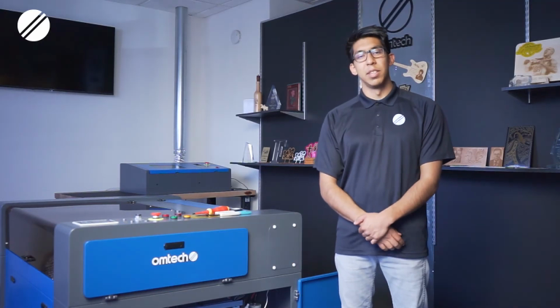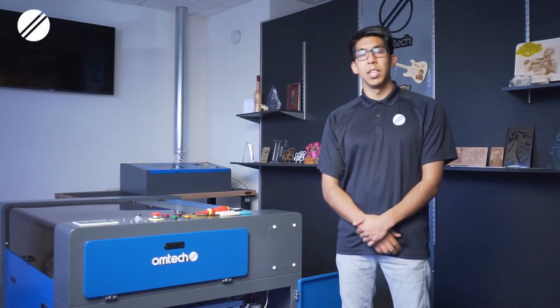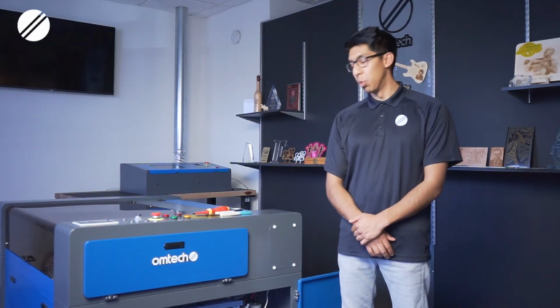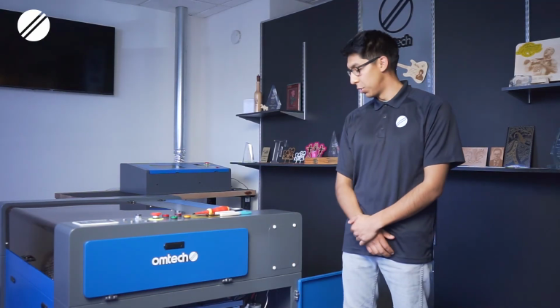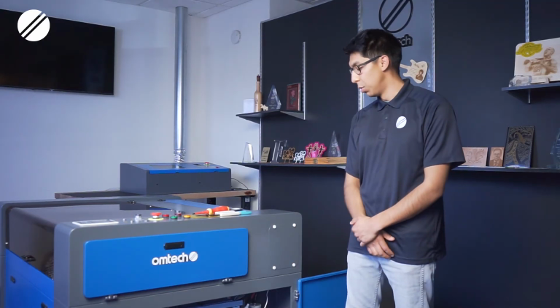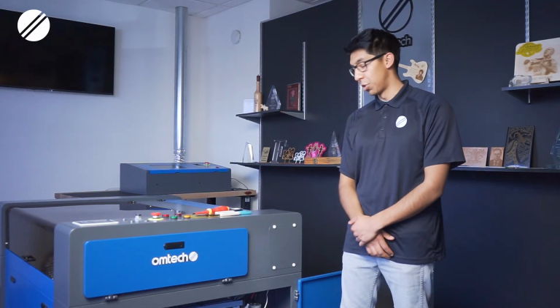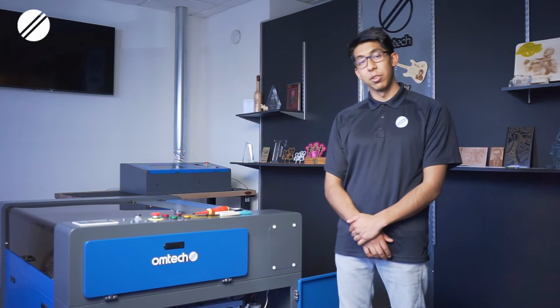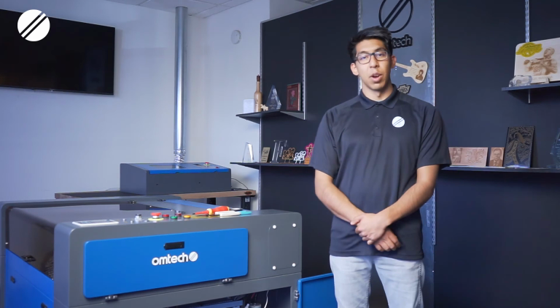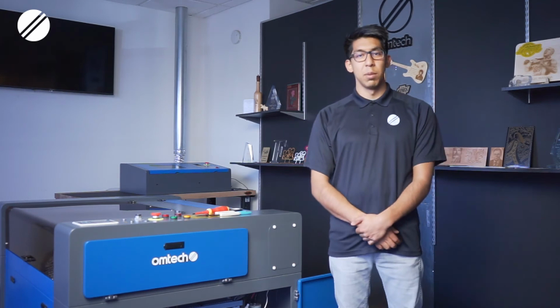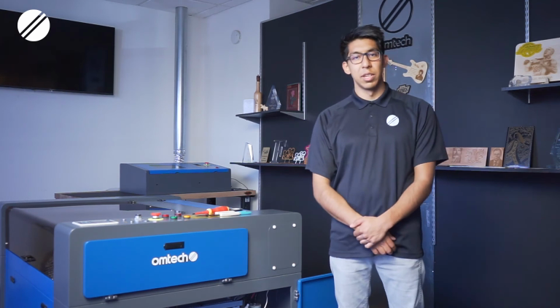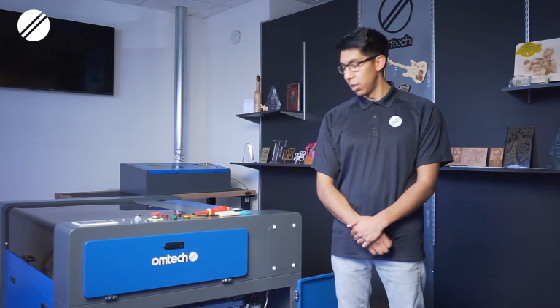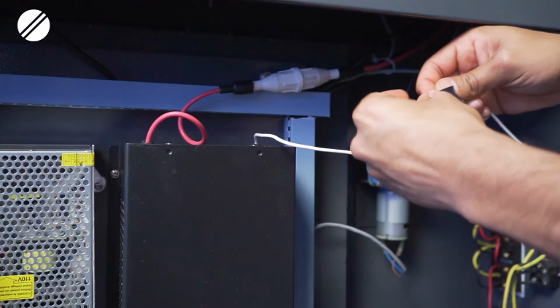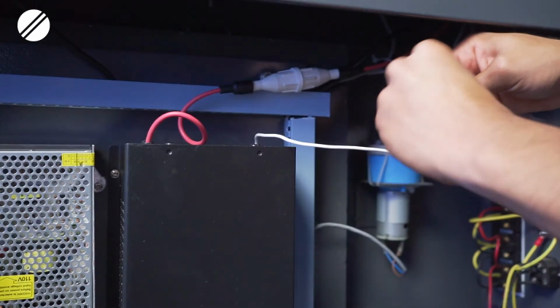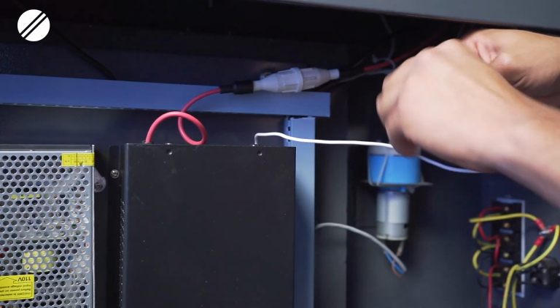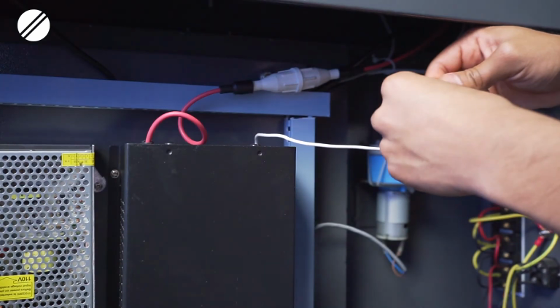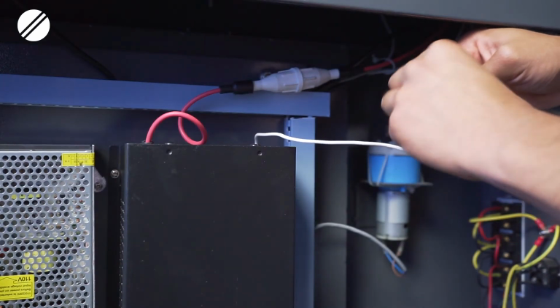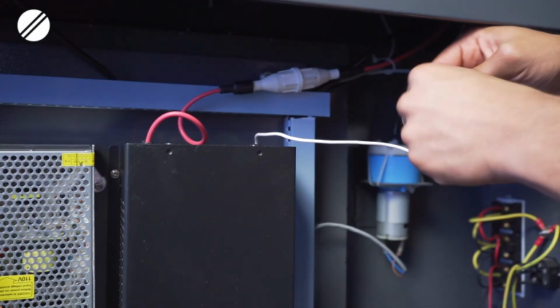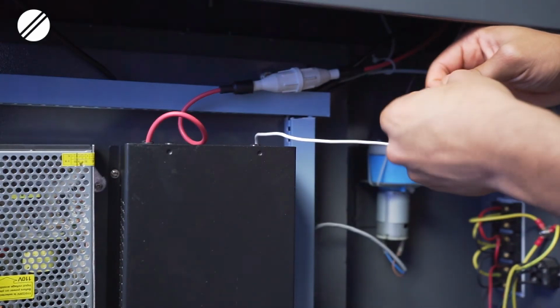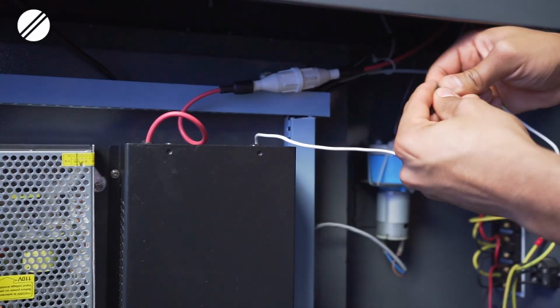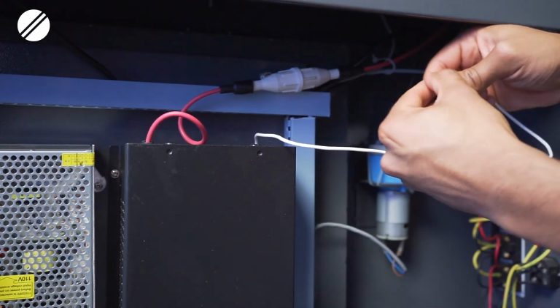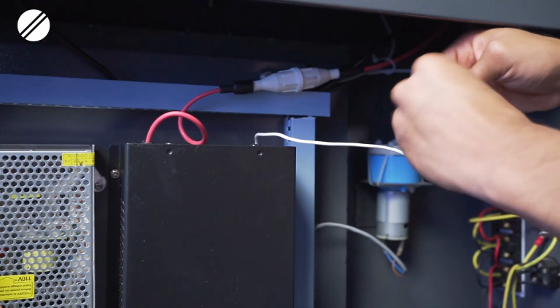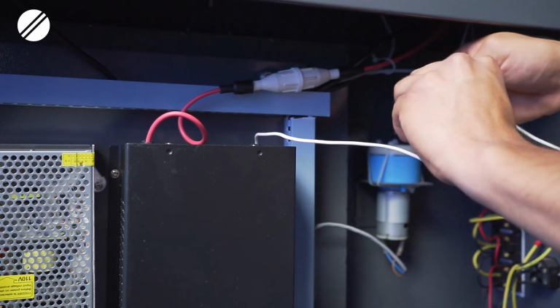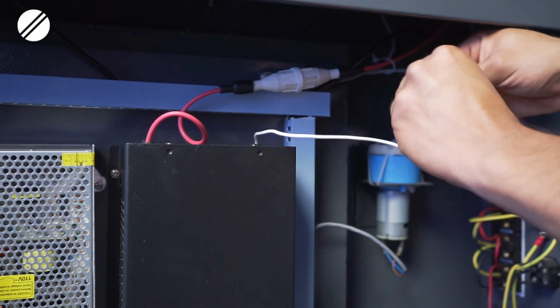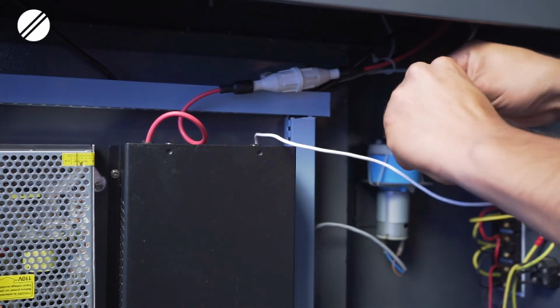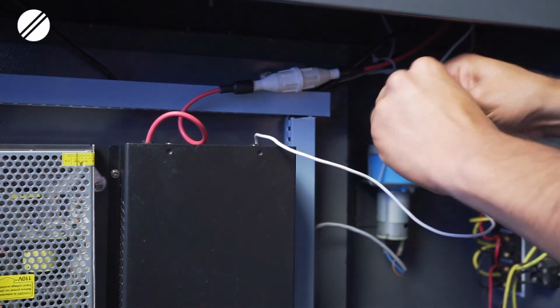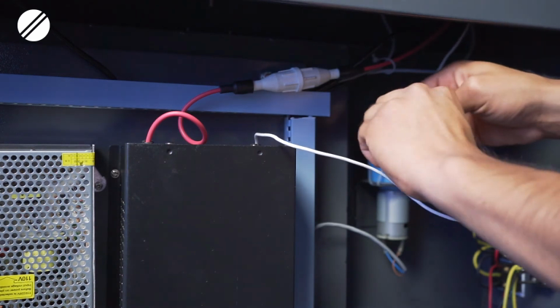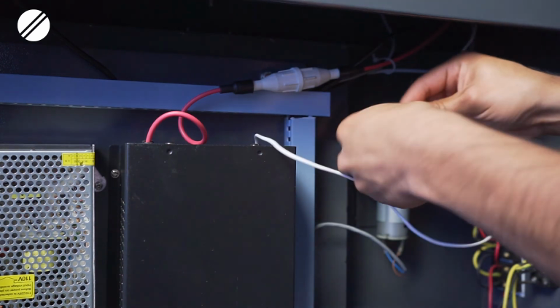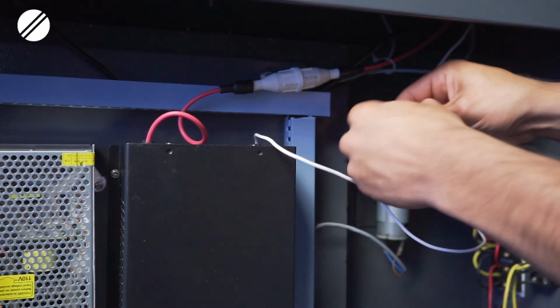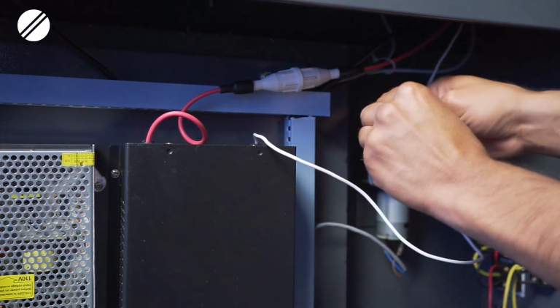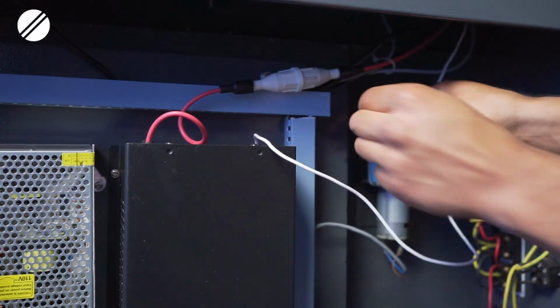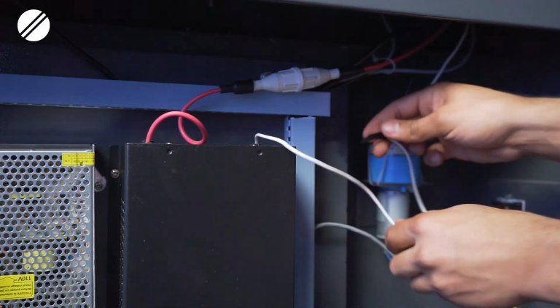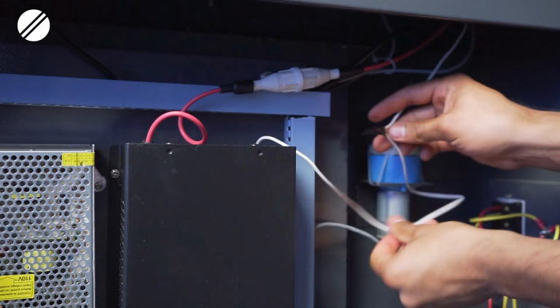Ideally you would want to solder the grounding cables together, but if not, you could strip the wire, twist the exposed wire, and then secure them with electrical tape.